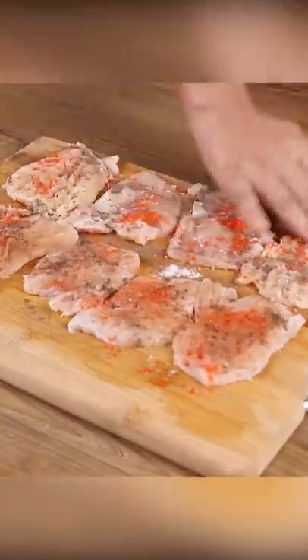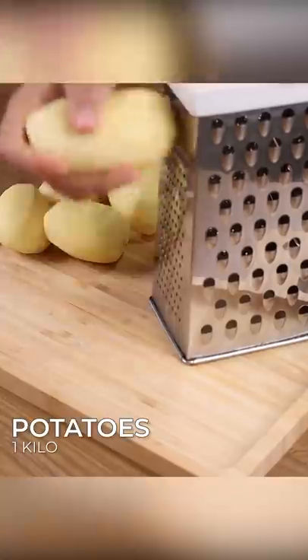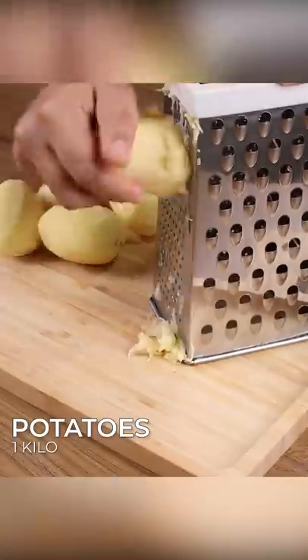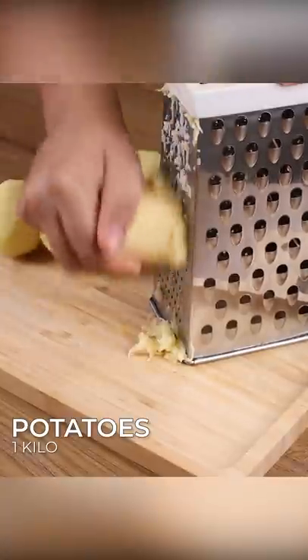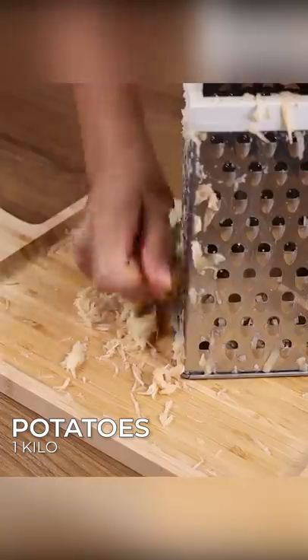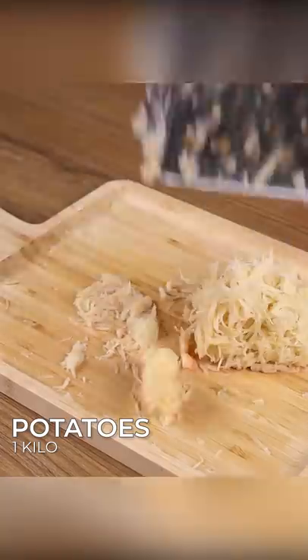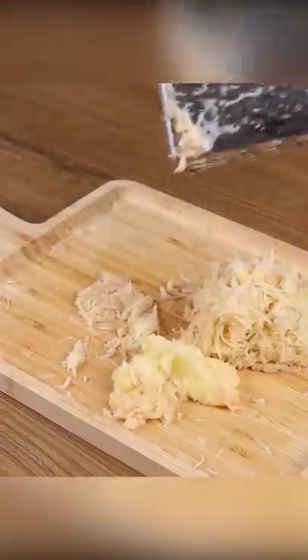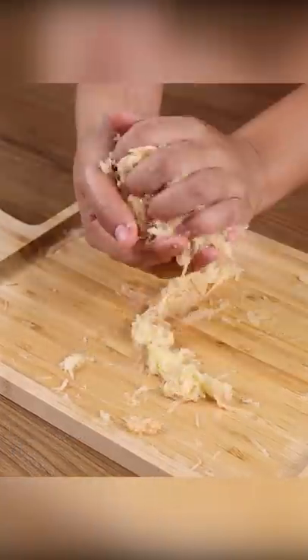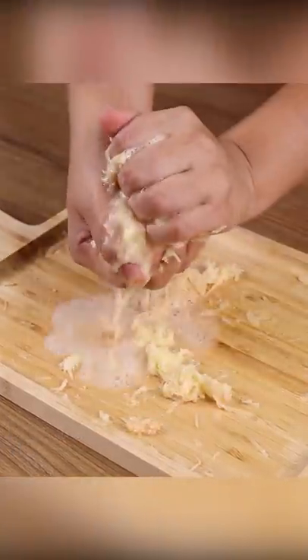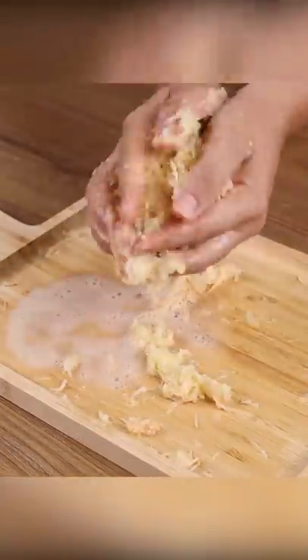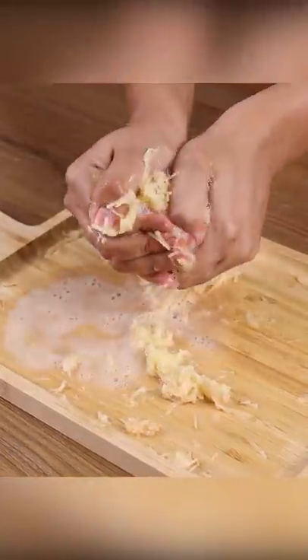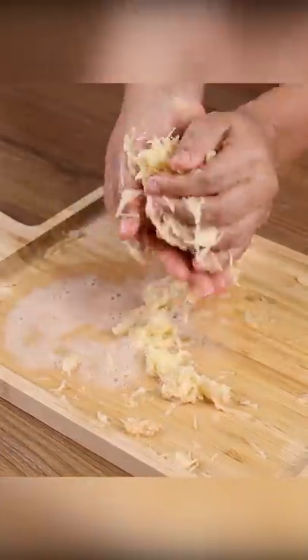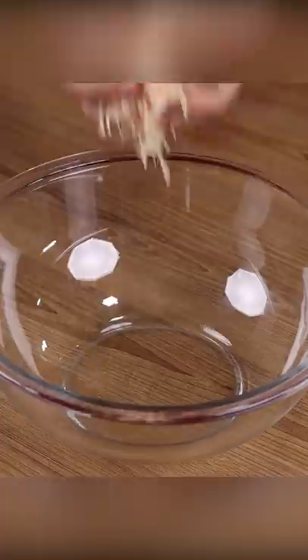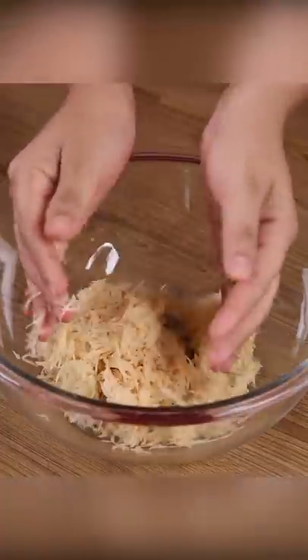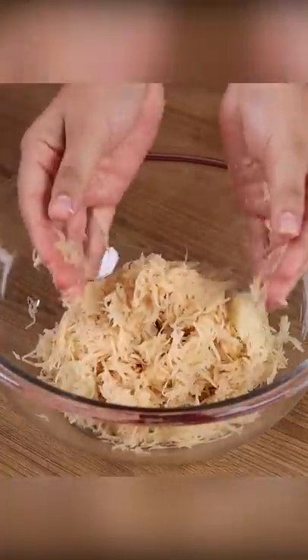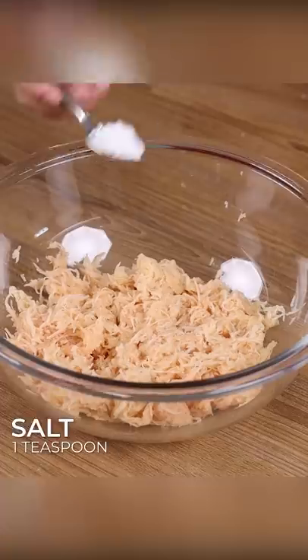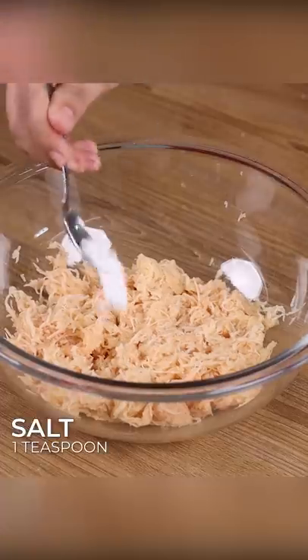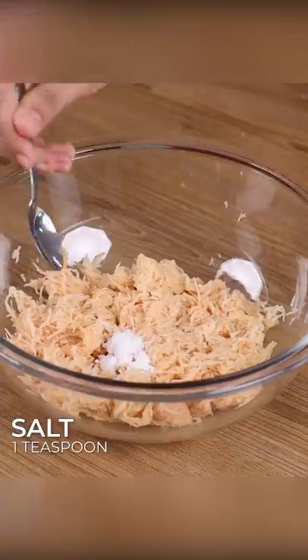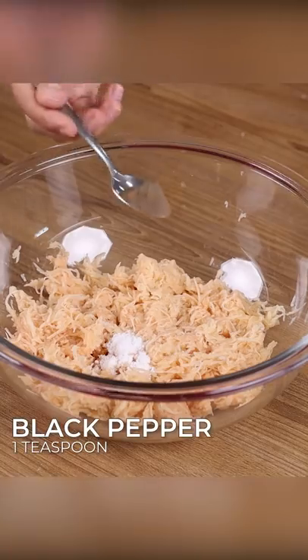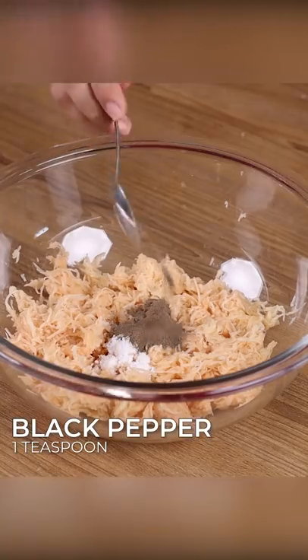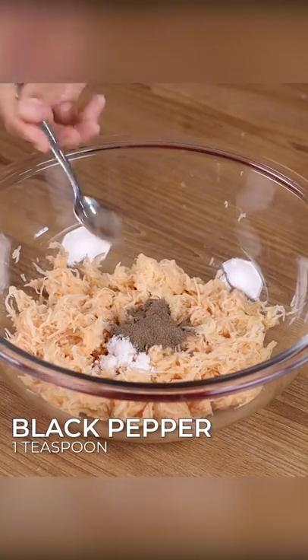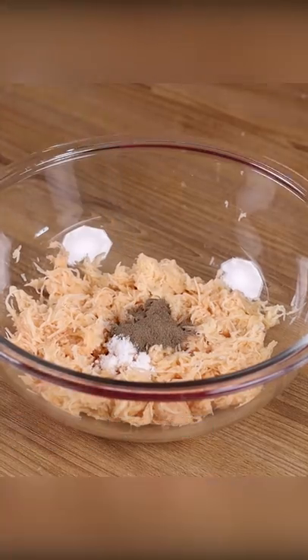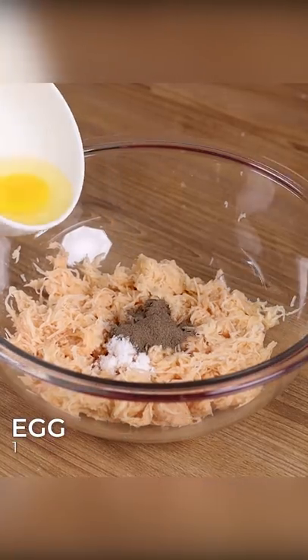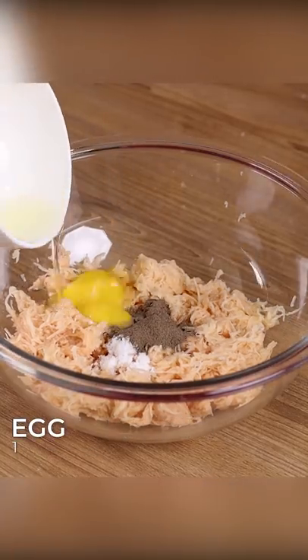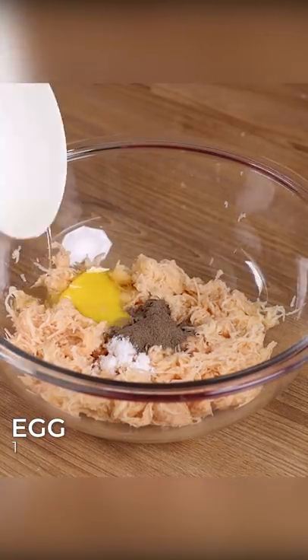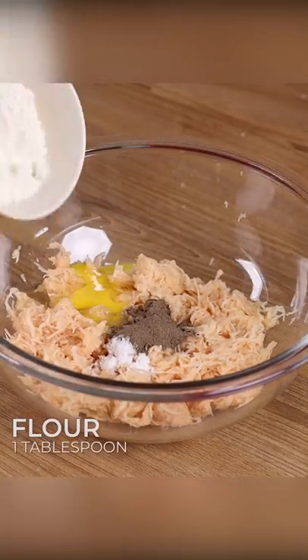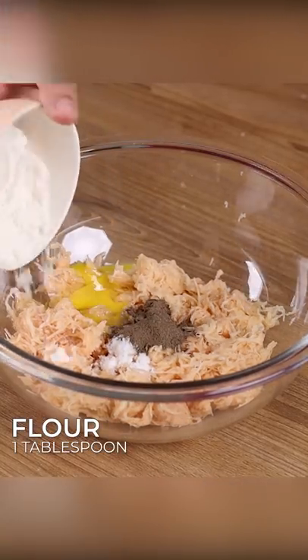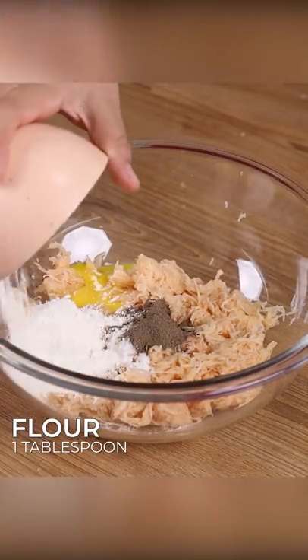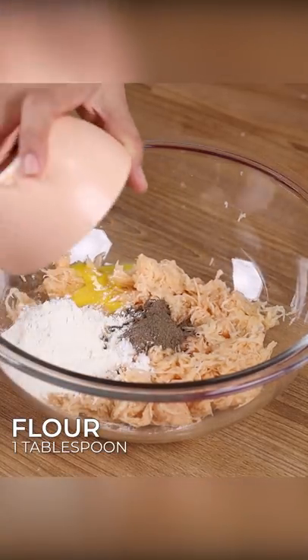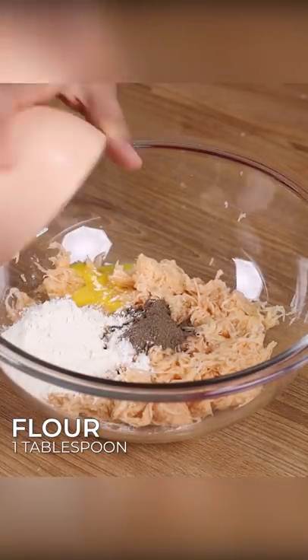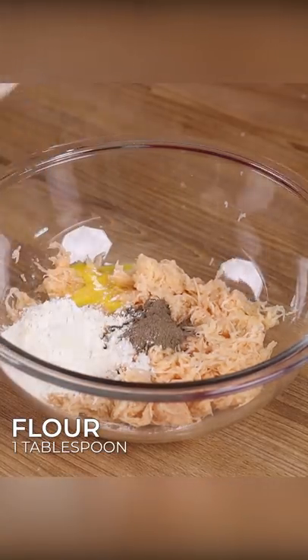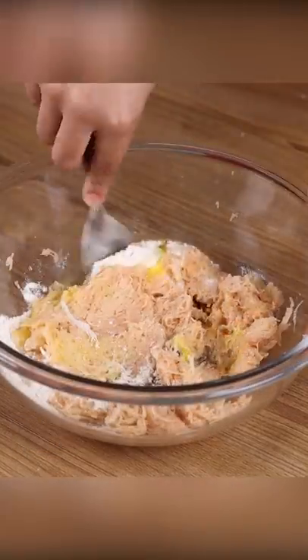Next, grate one kilo of peeled potatoes. Squeeze these potatoes with your hands to remove the excess water. Add one teaspoon of salt, one teaspoon of black pepper, one egg, one tablespoon of flour, and stir to combine.